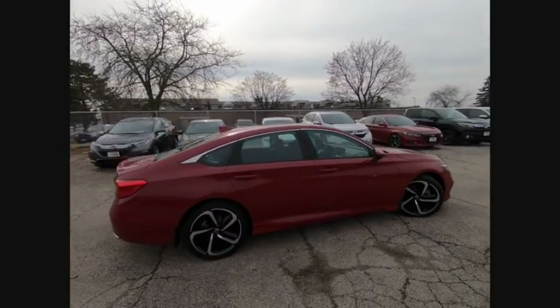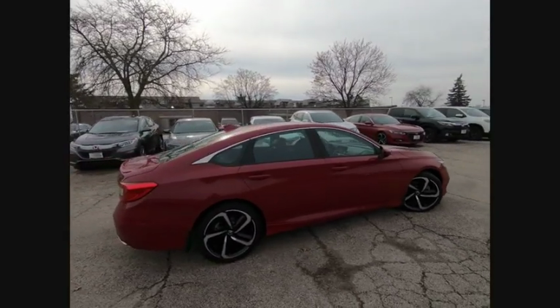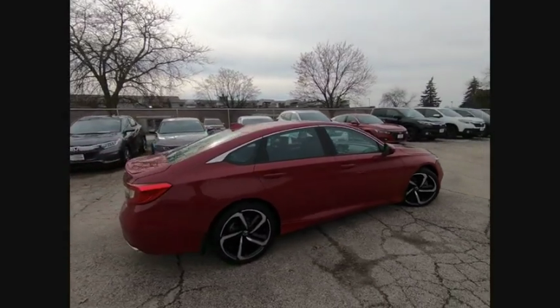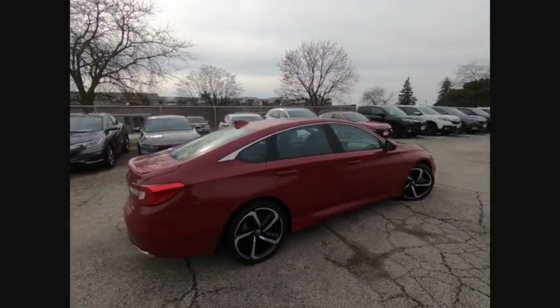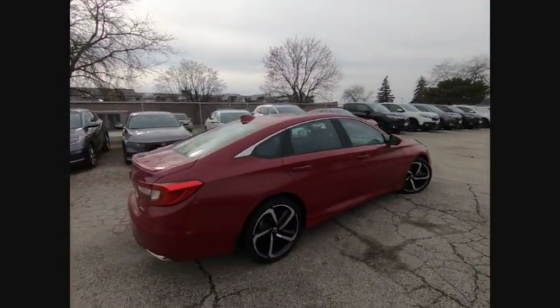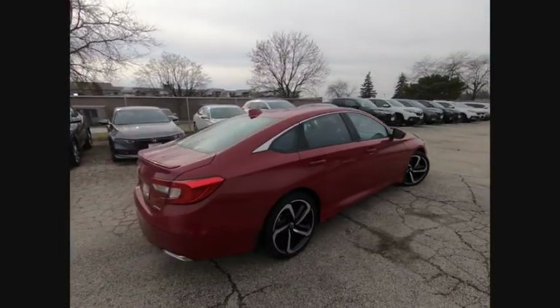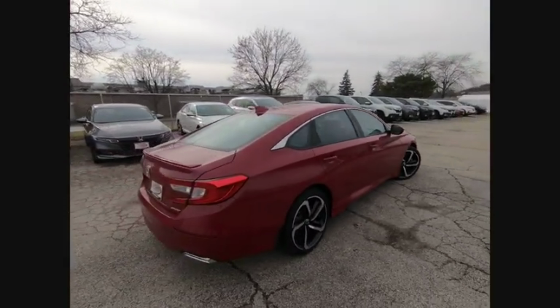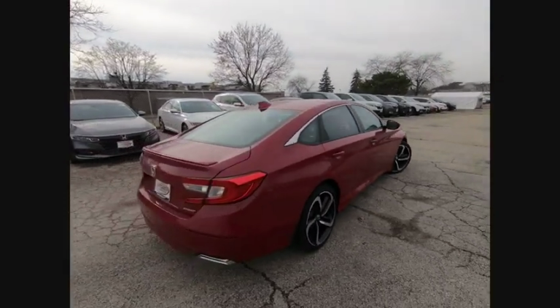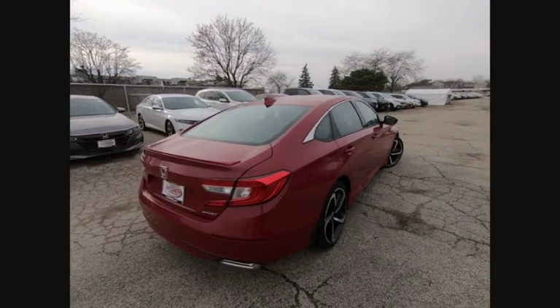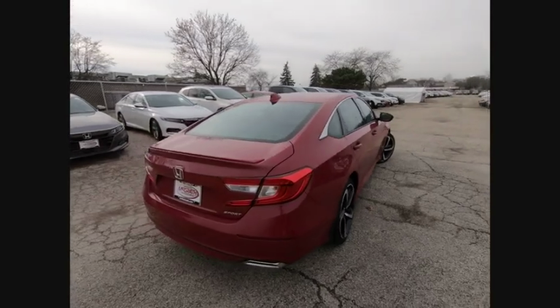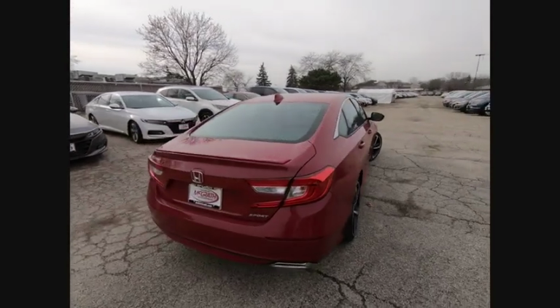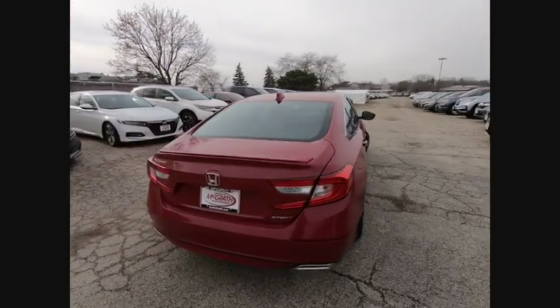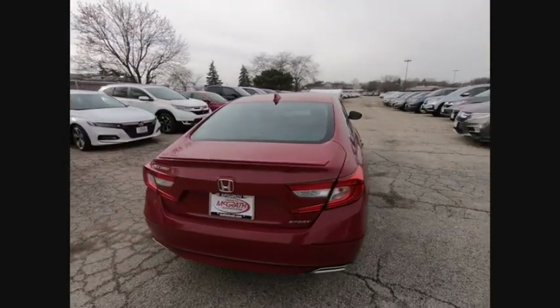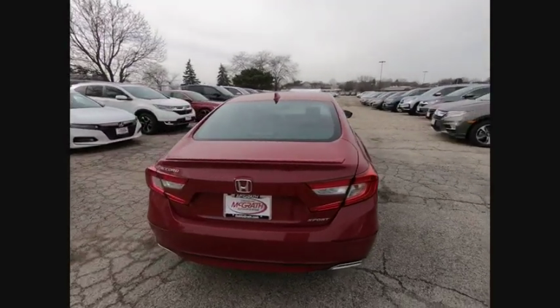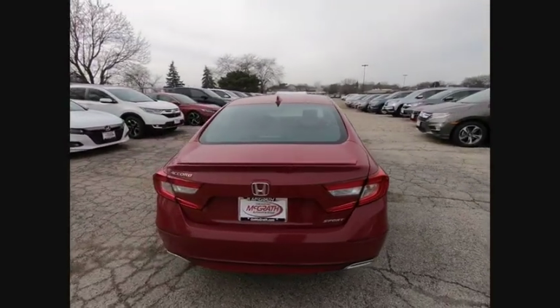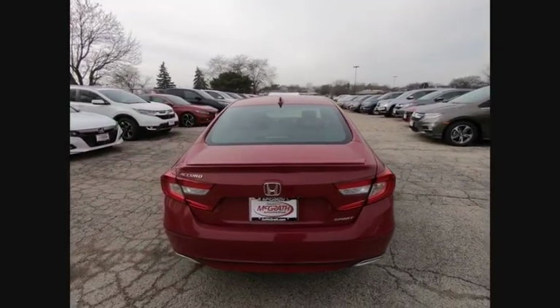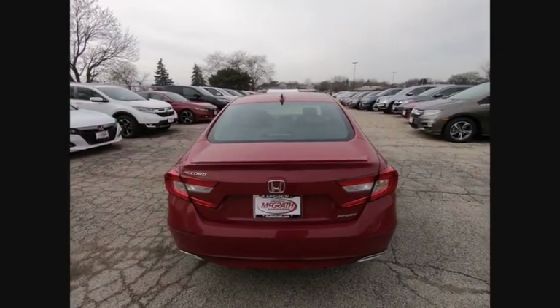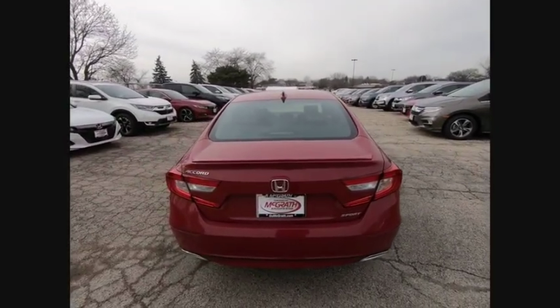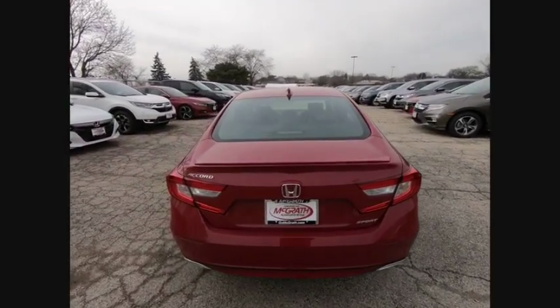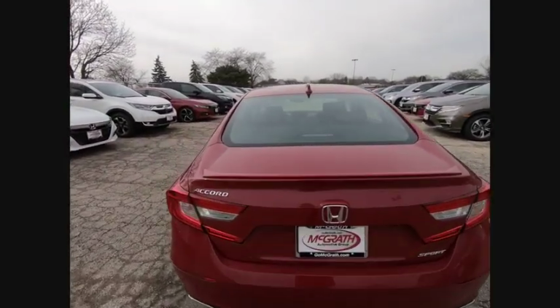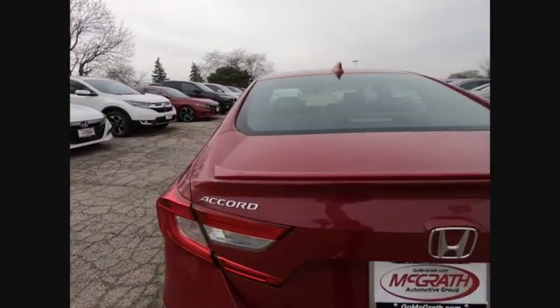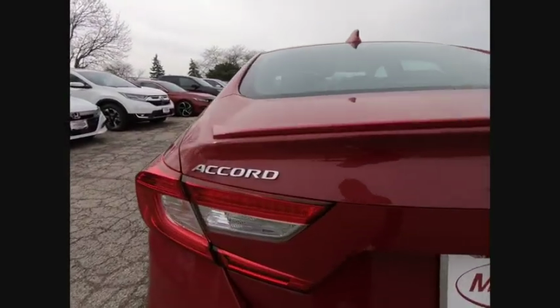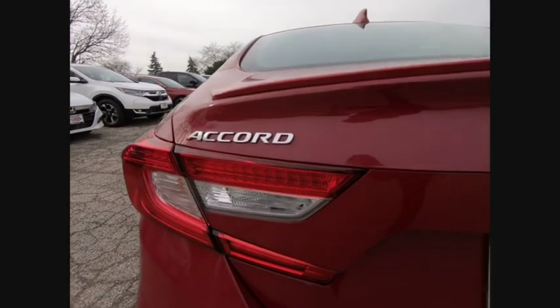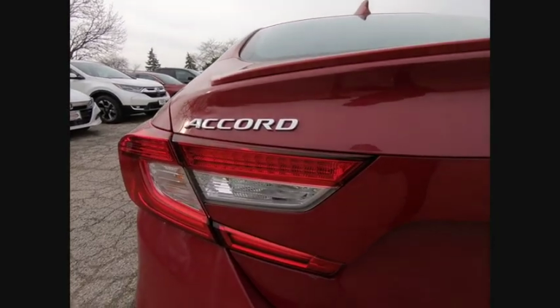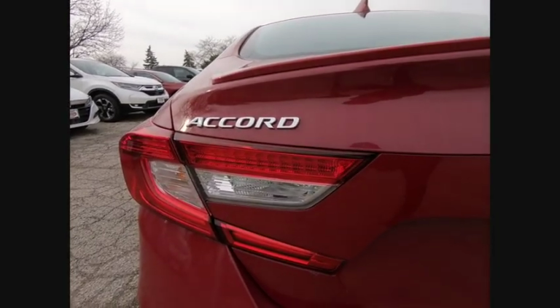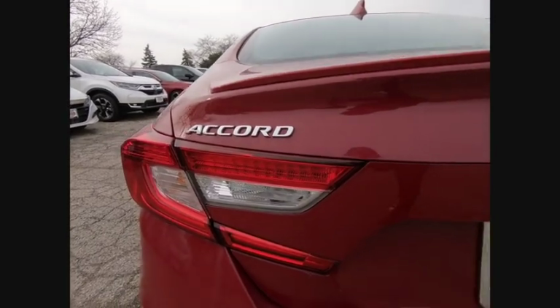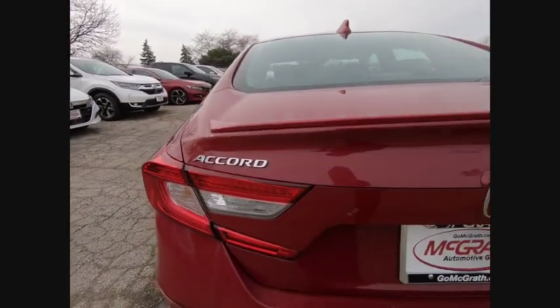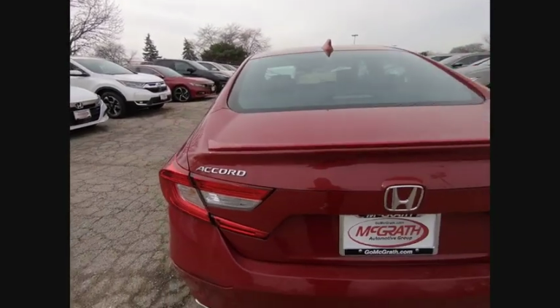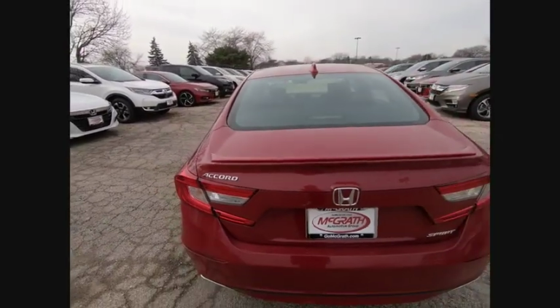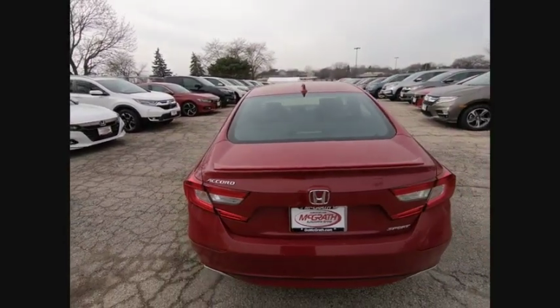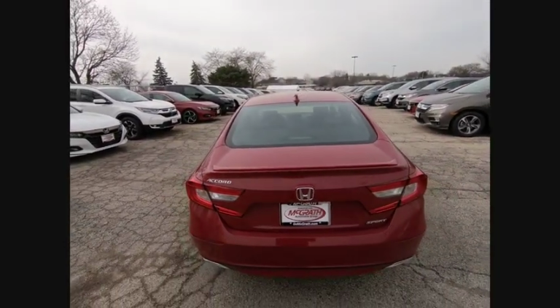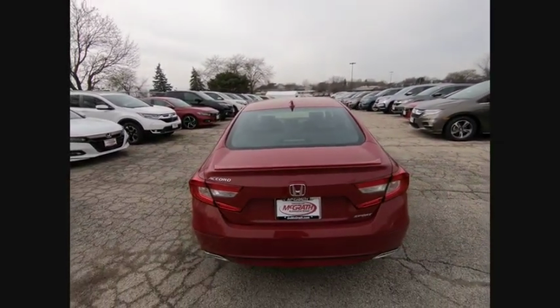Here are some of this vehicle's great options: lane departure warning, keyless entry, traction control, steering wheel audio controls, anti-lock braking system, and backup camera.